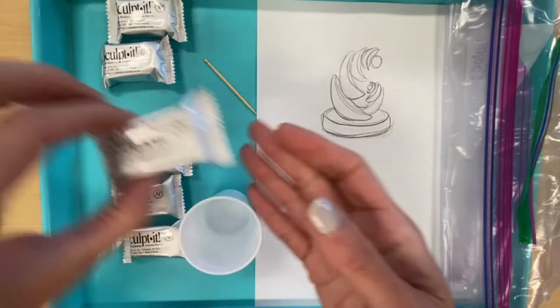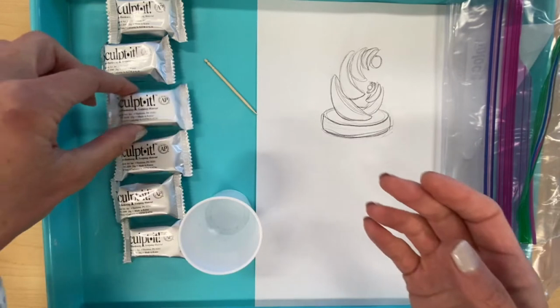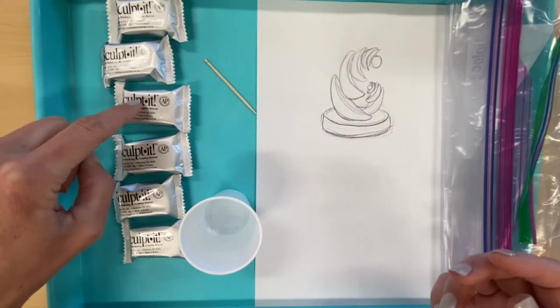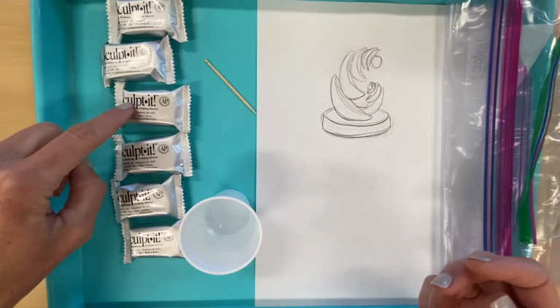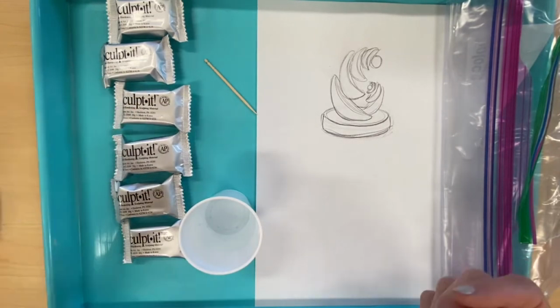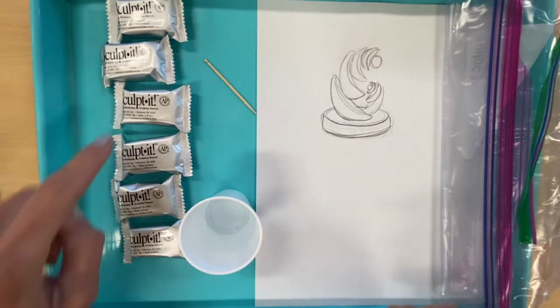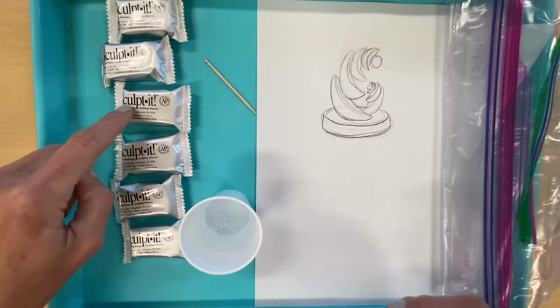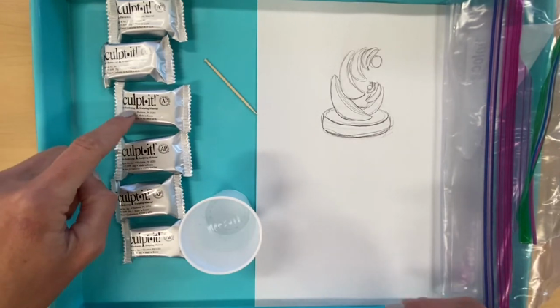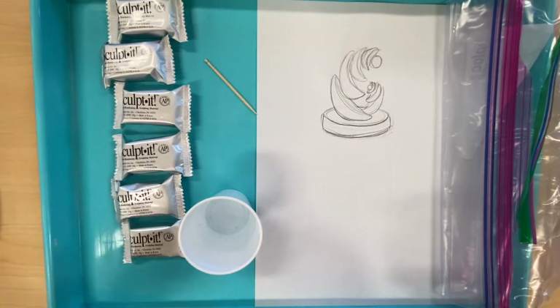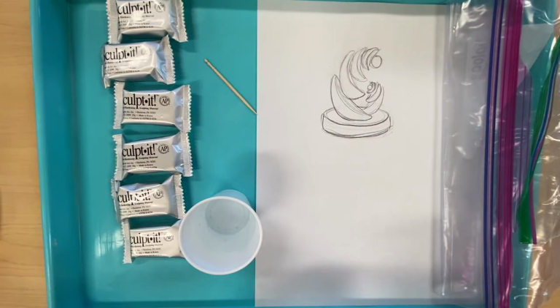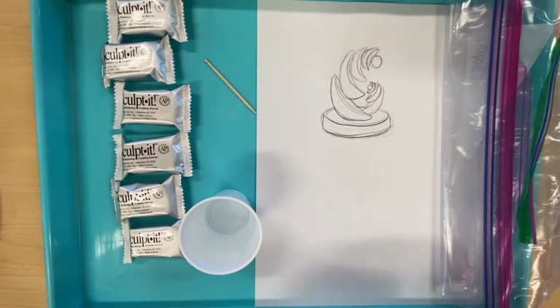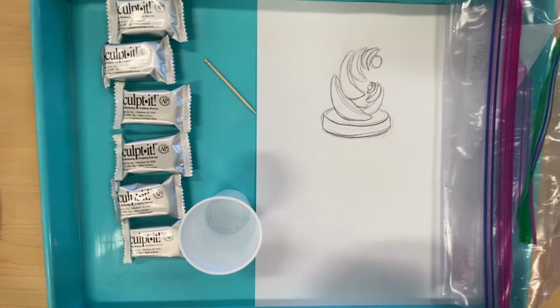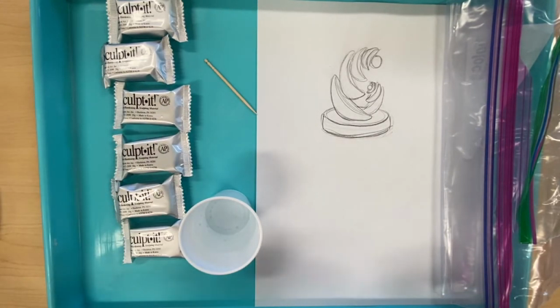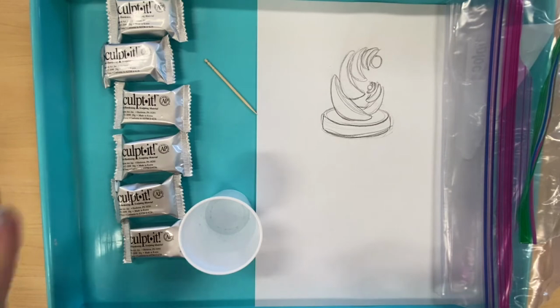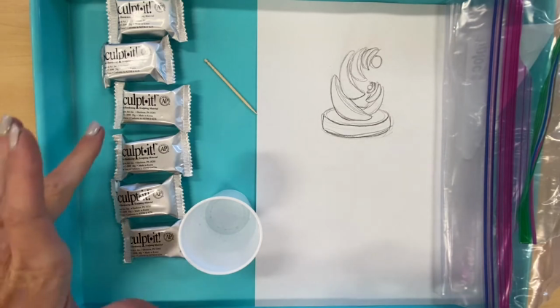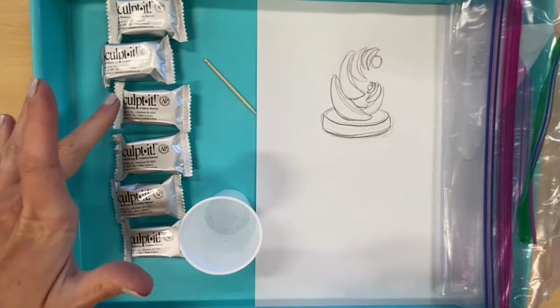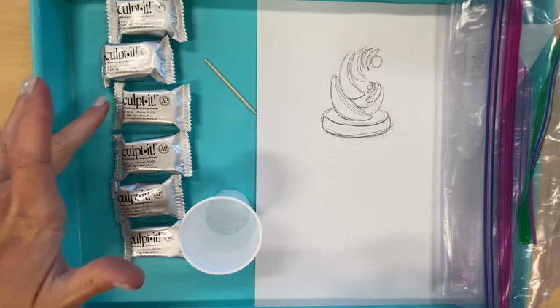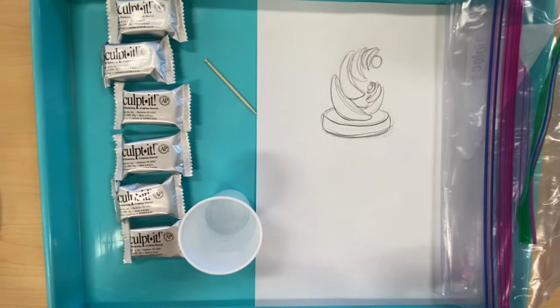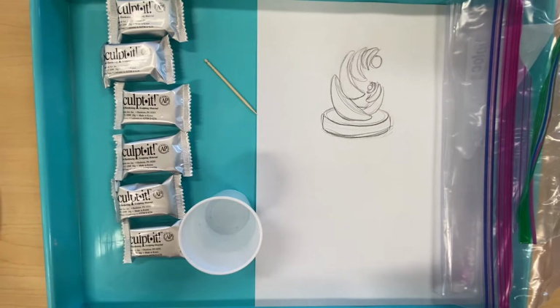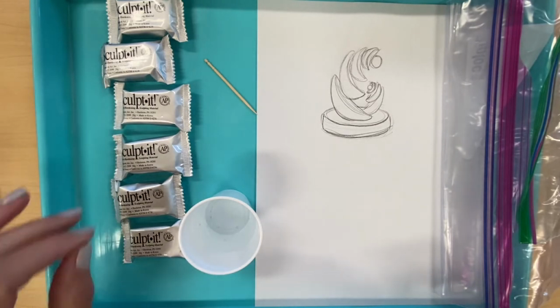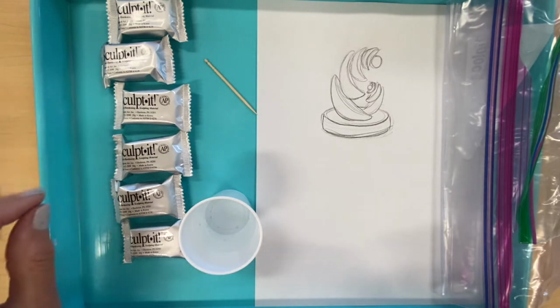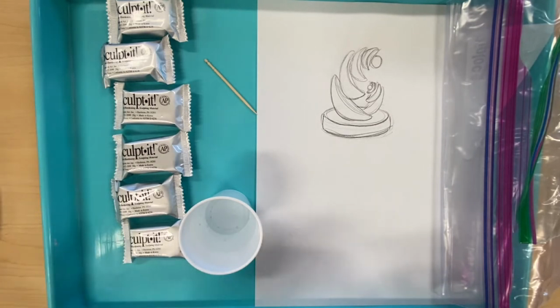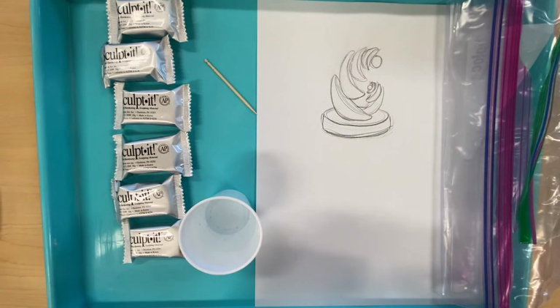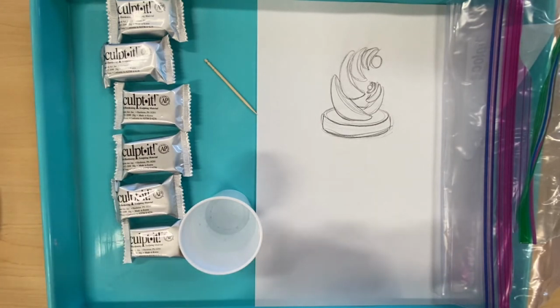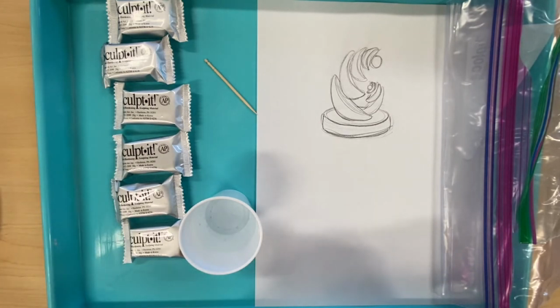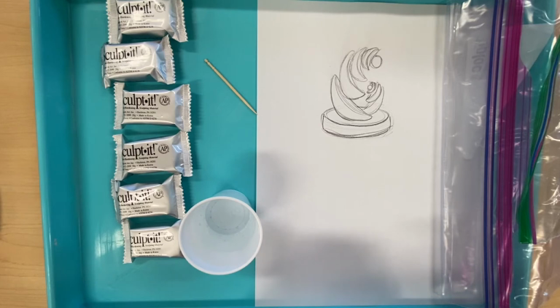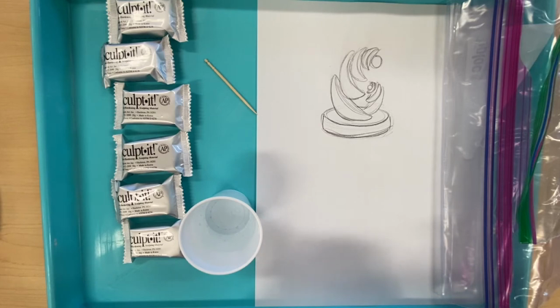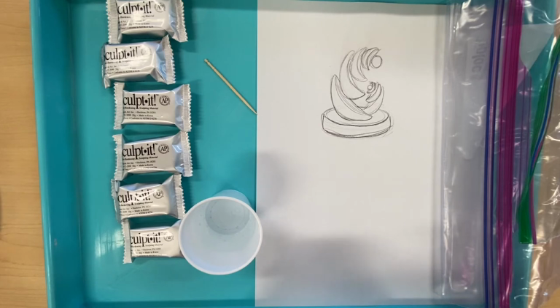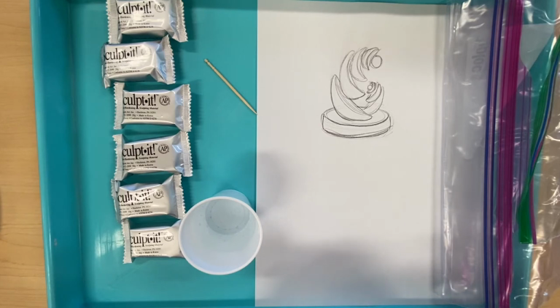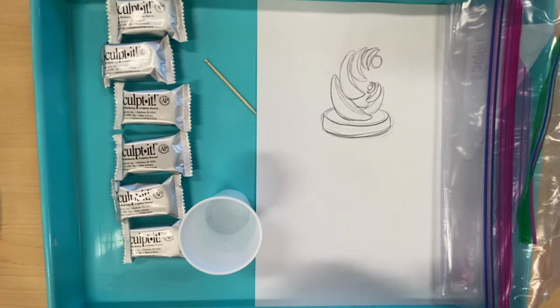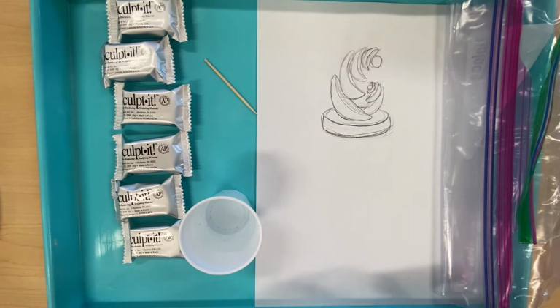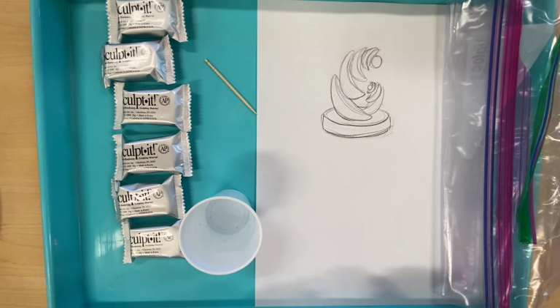This clay shrinks more than you would think — probably about 20, maybe even 25 percent — so you will notice a noticeable size difference as it dries out.